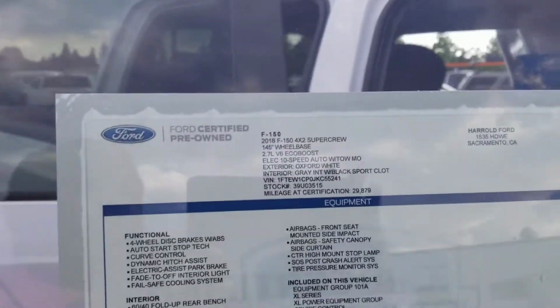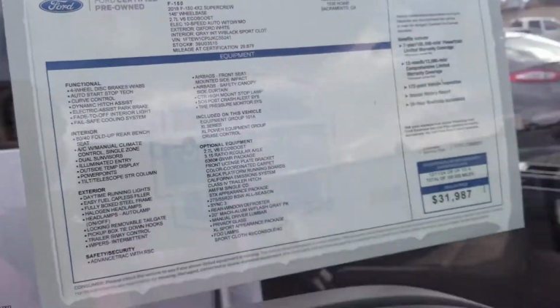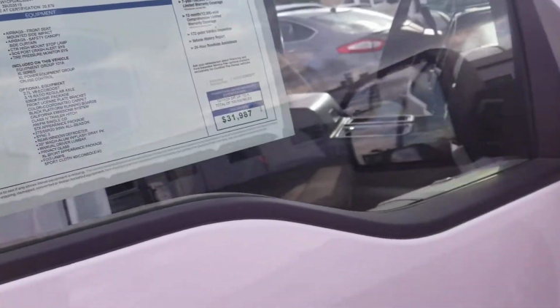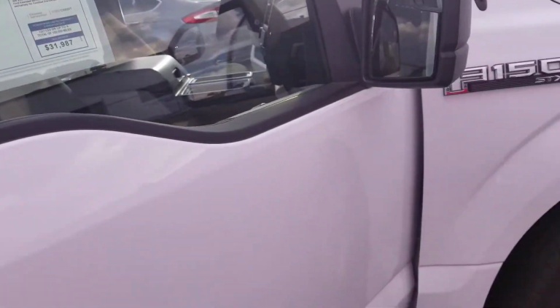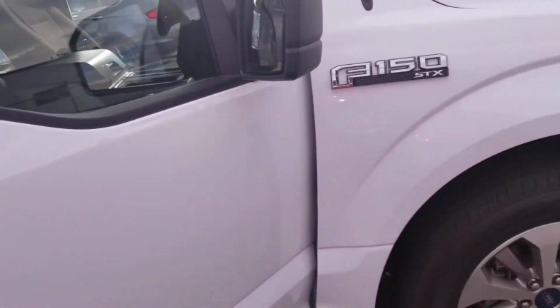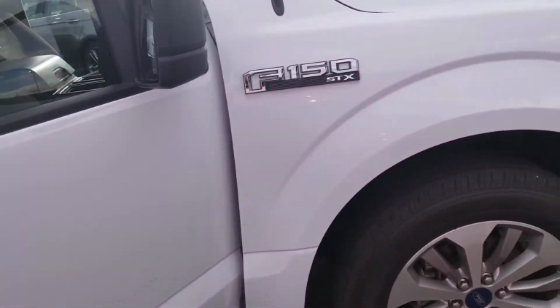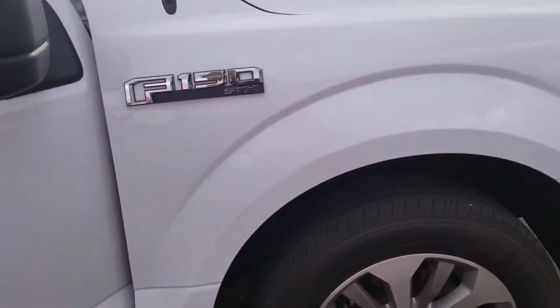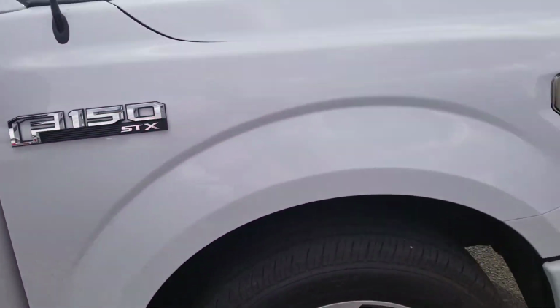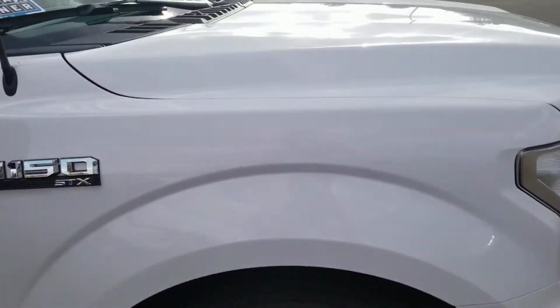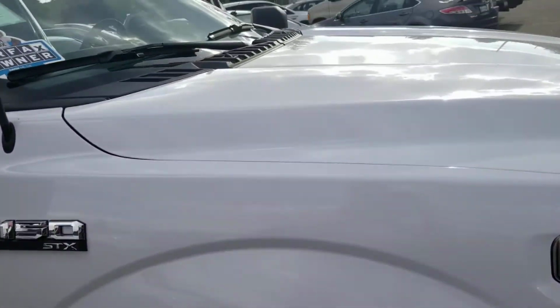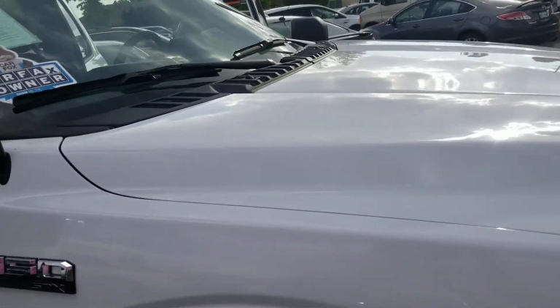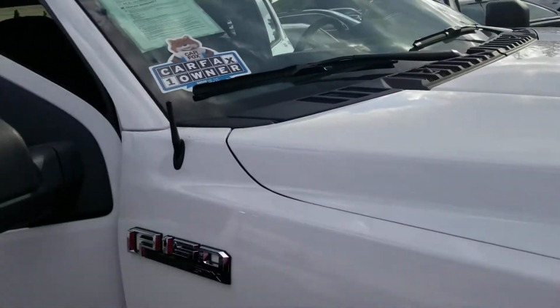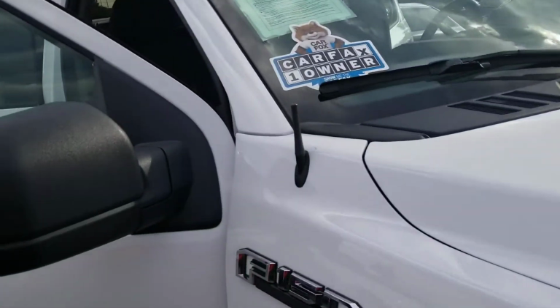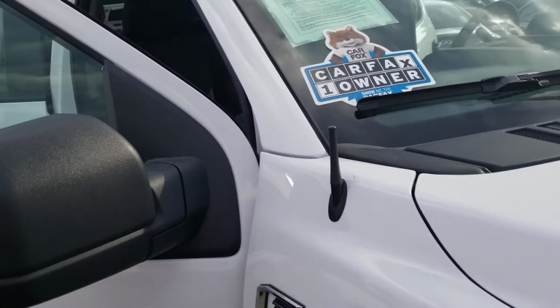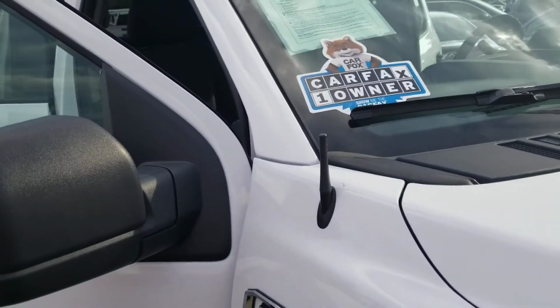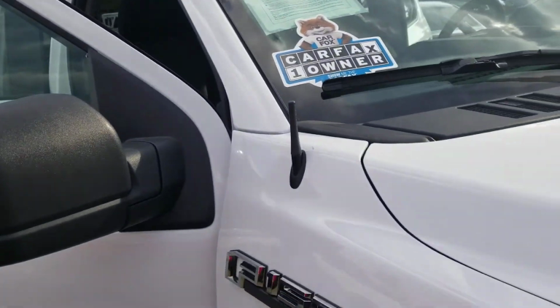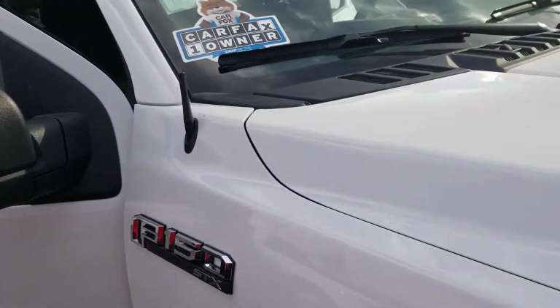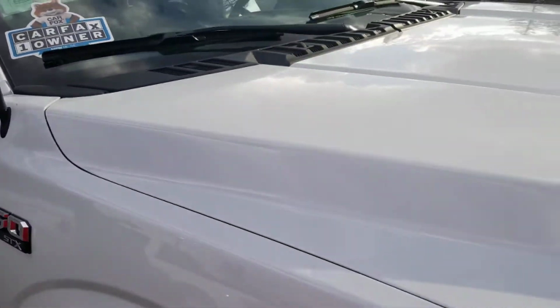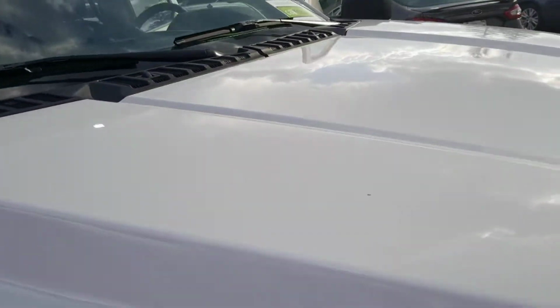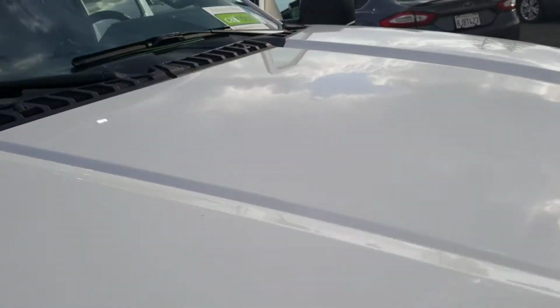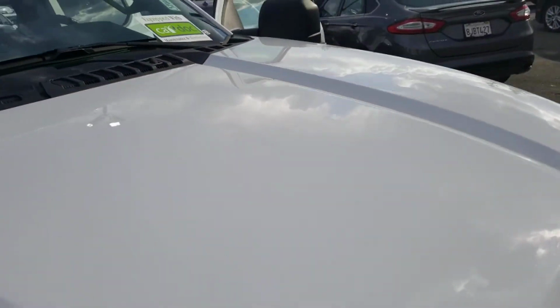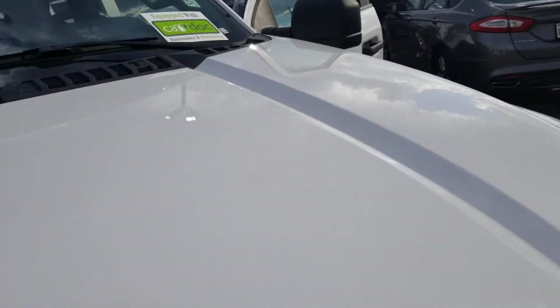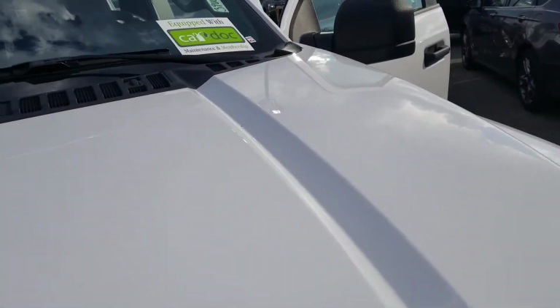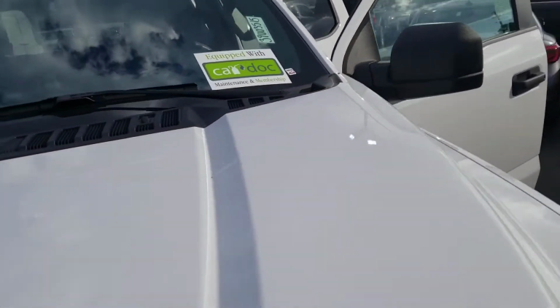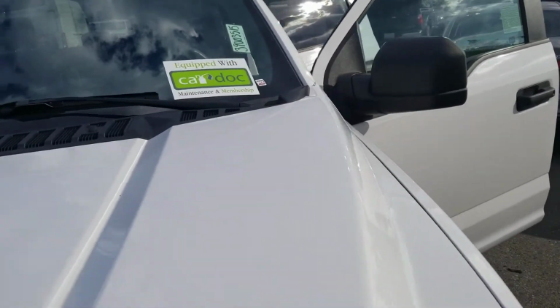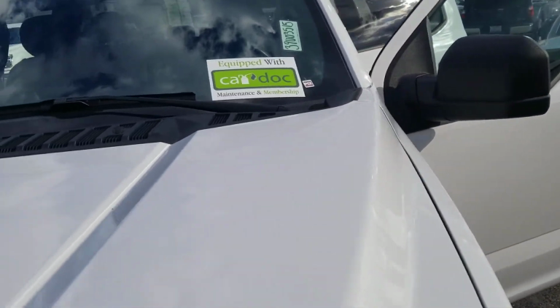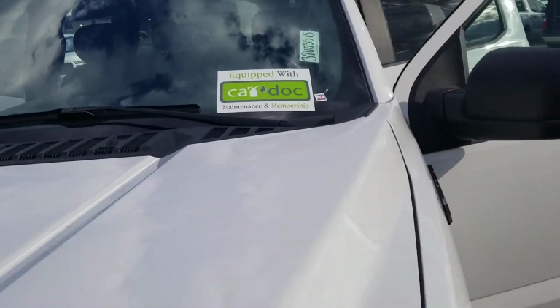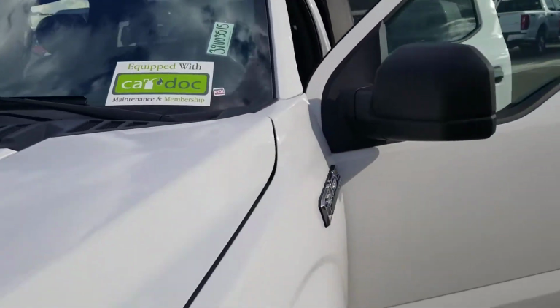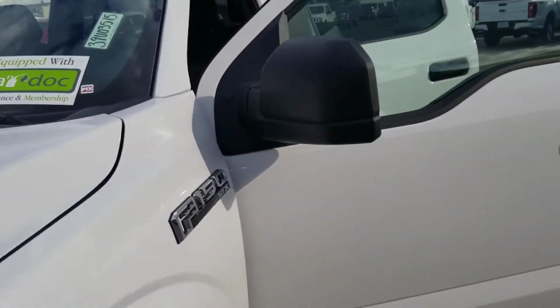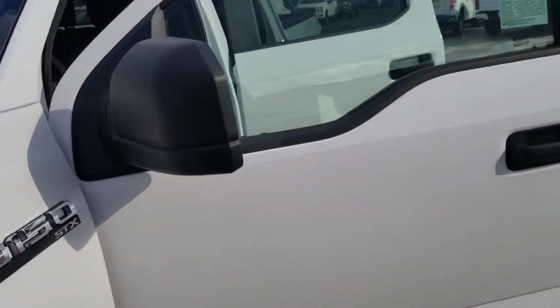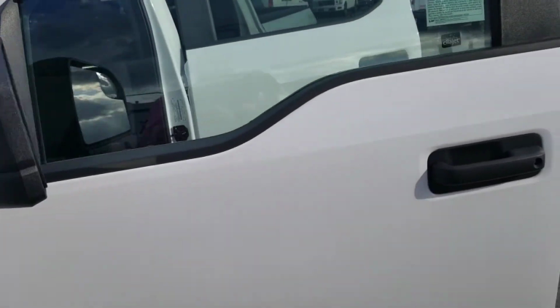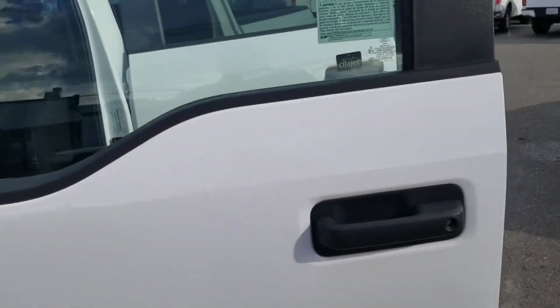Because it's Ford factory certified, it has a seven-year and/or 100,000 mile limited powertrain warranty. It's also one owner and it has CarDoc, which is a free maintenance program — so all of your oil changes and tire rotations are done for free for the first two years.